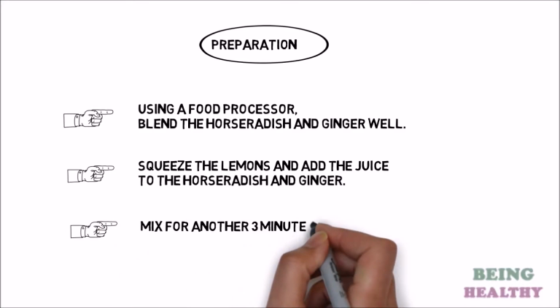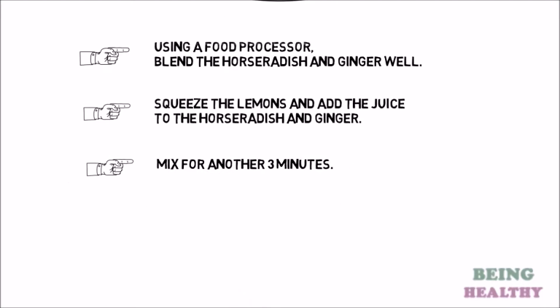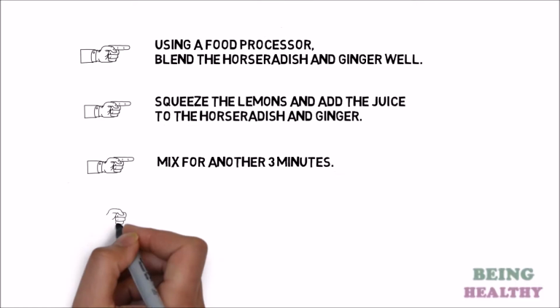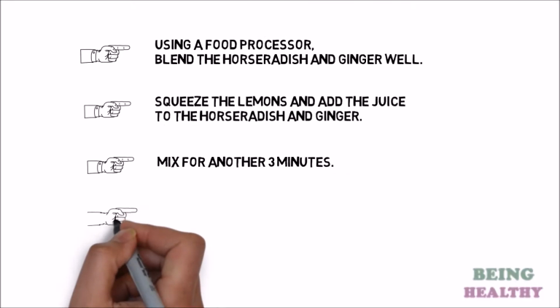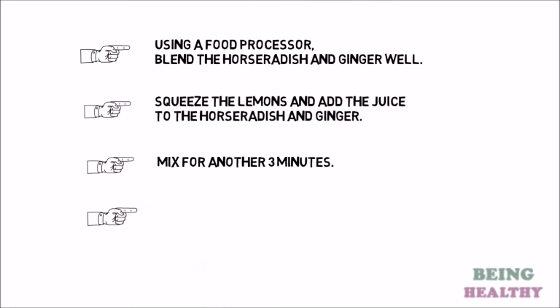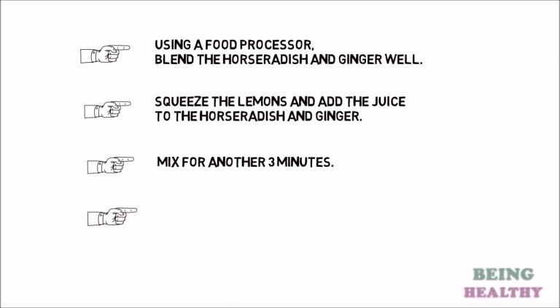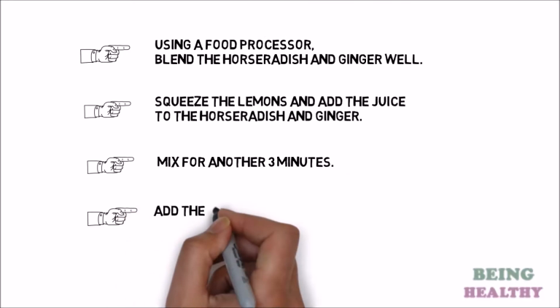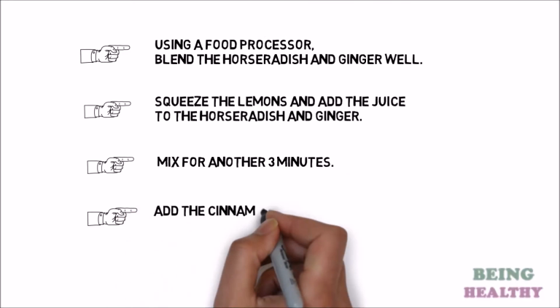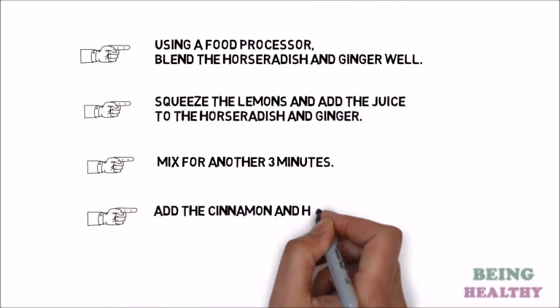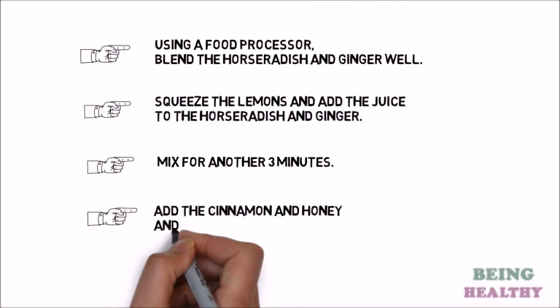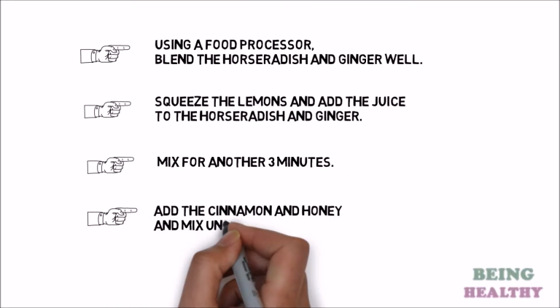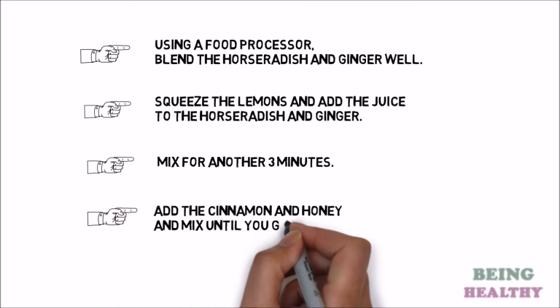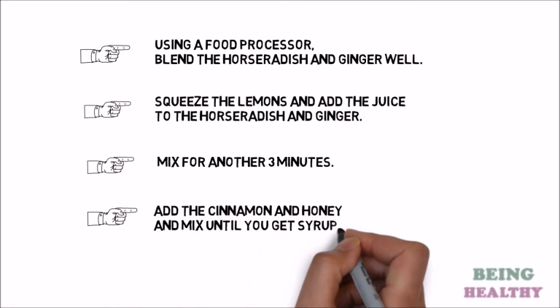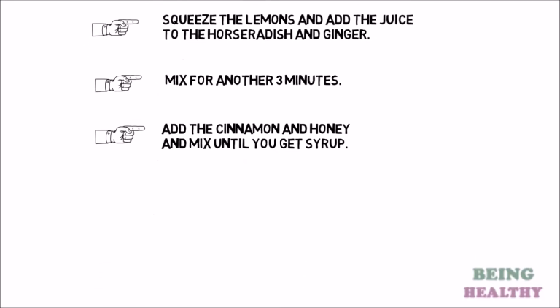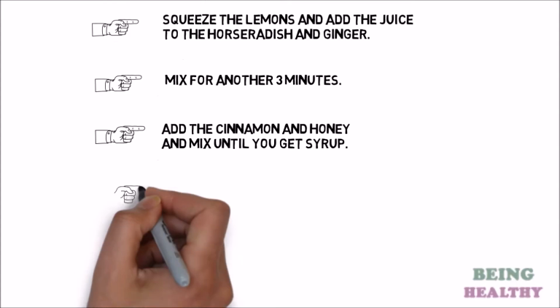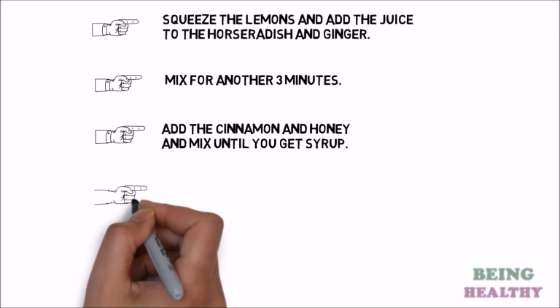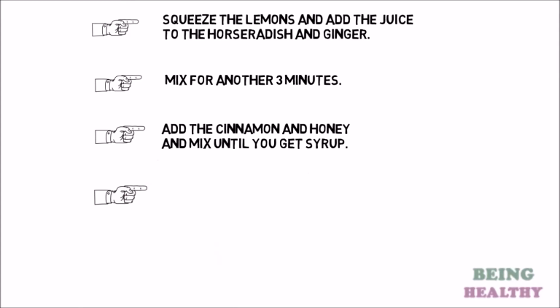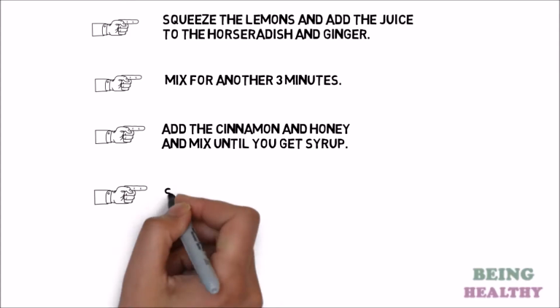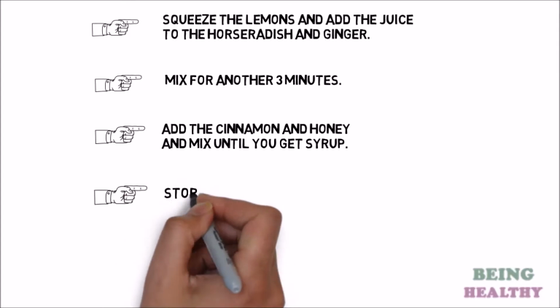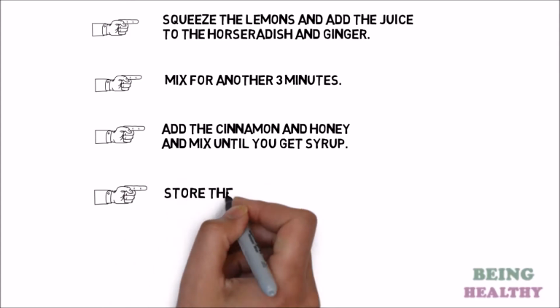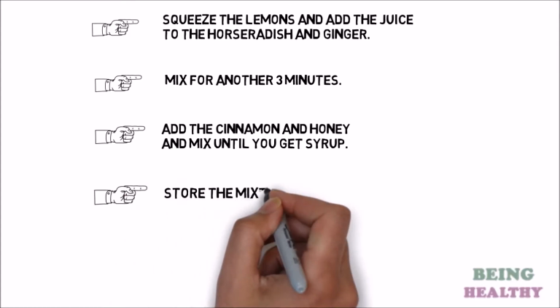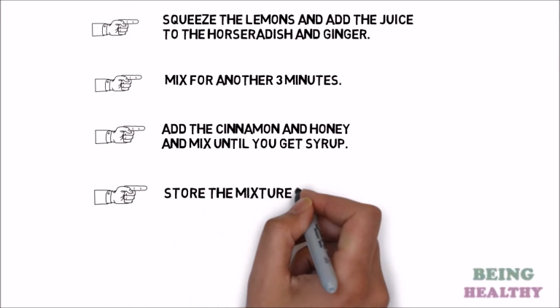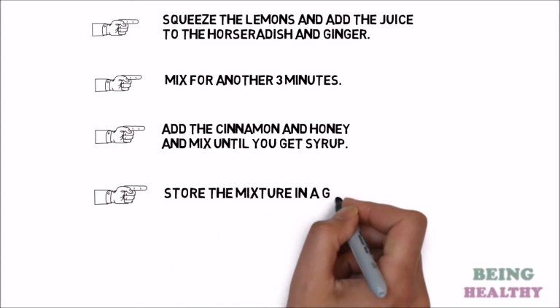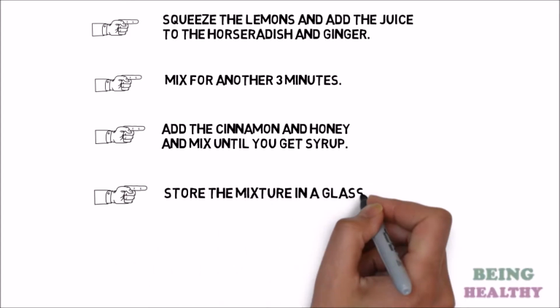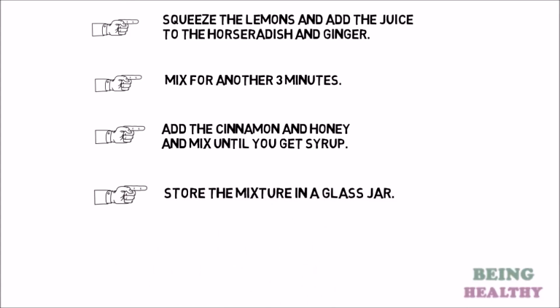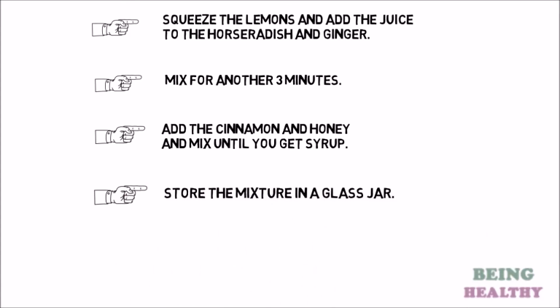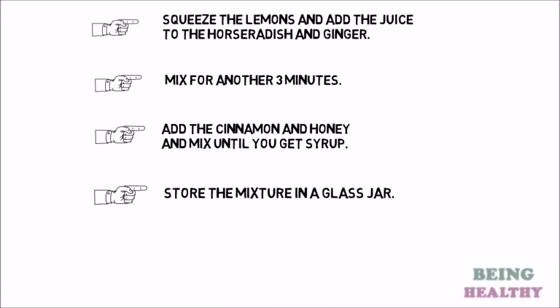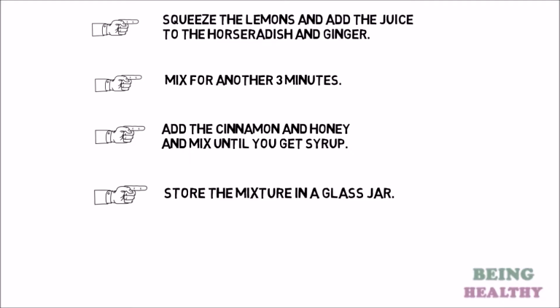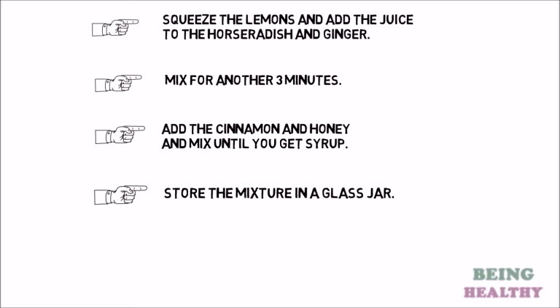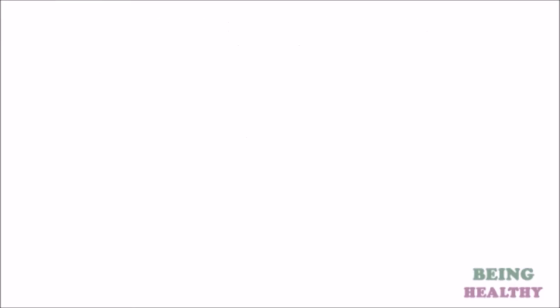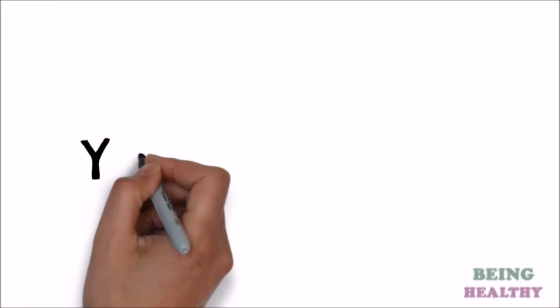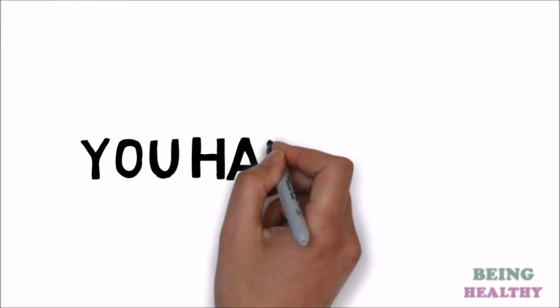Step 4: Add the cinnamon and honey and mix until you get a syrup. Step 5: Store the mixture in a glass jar.